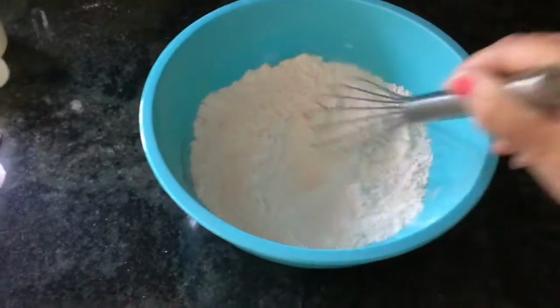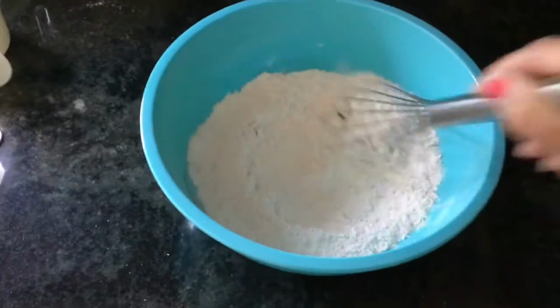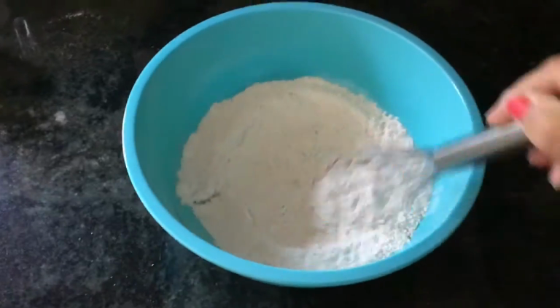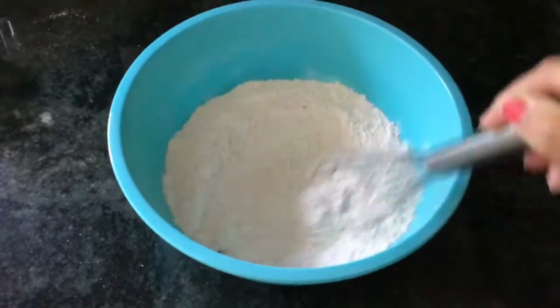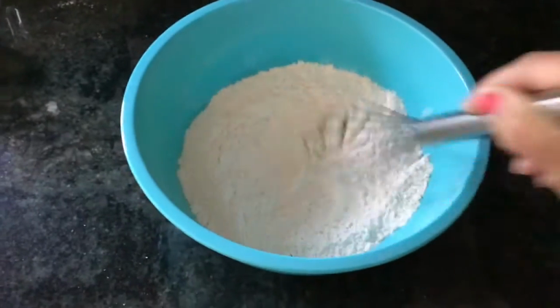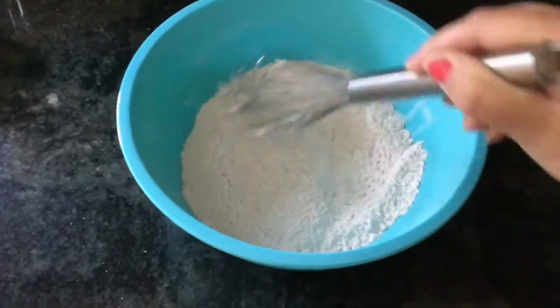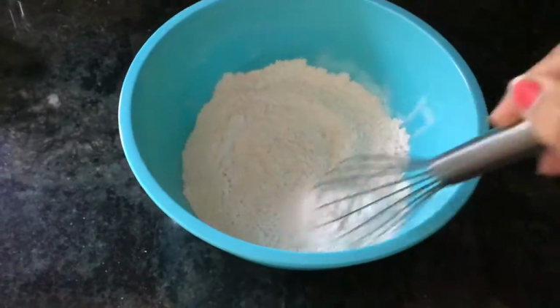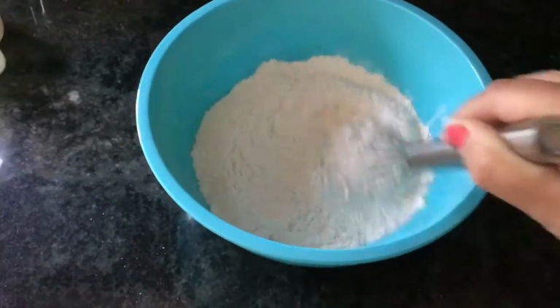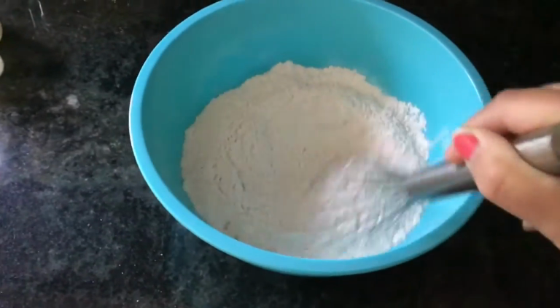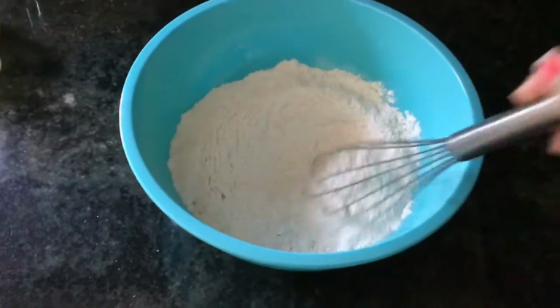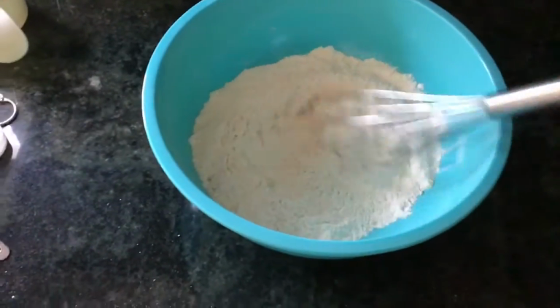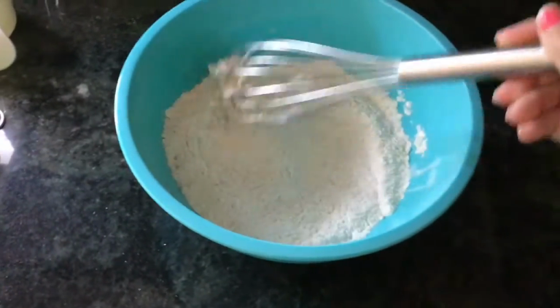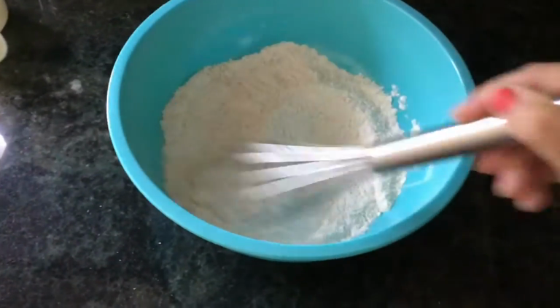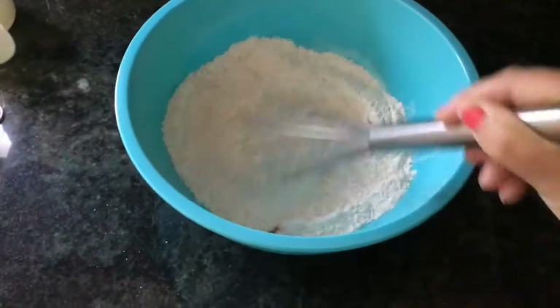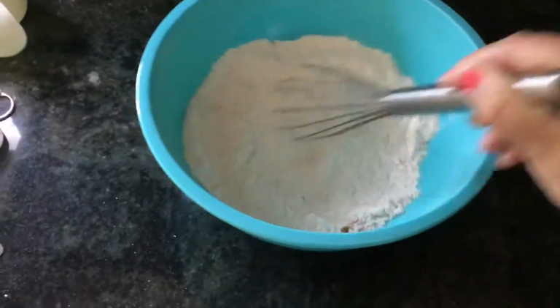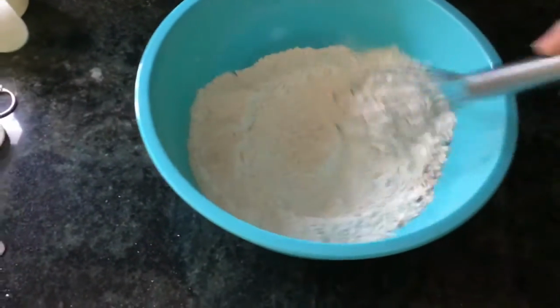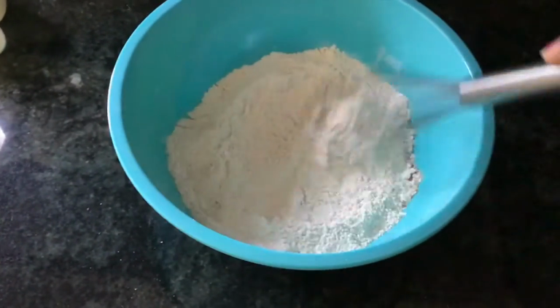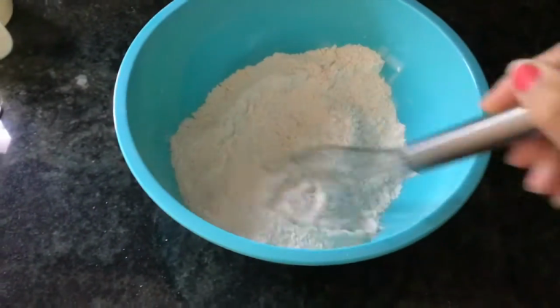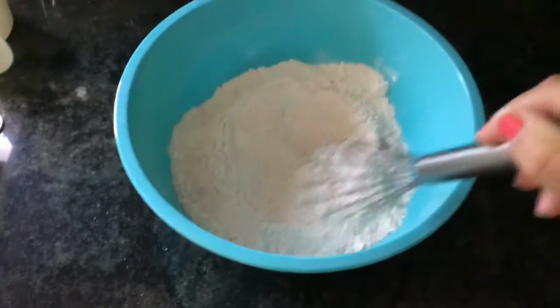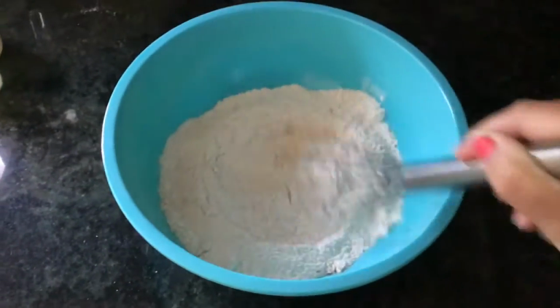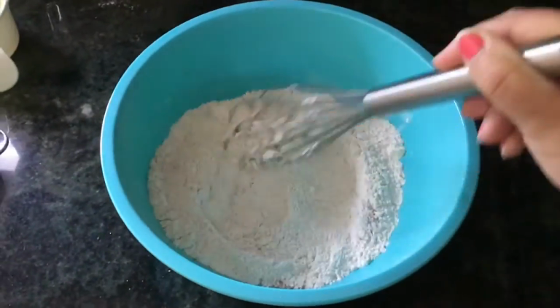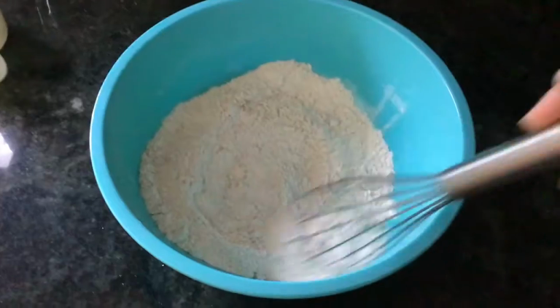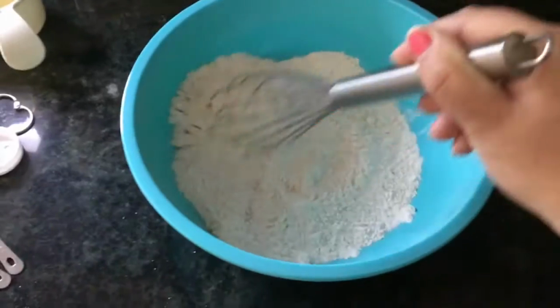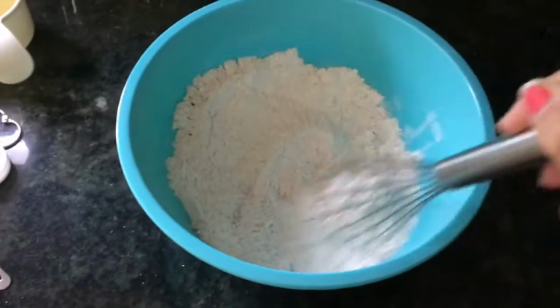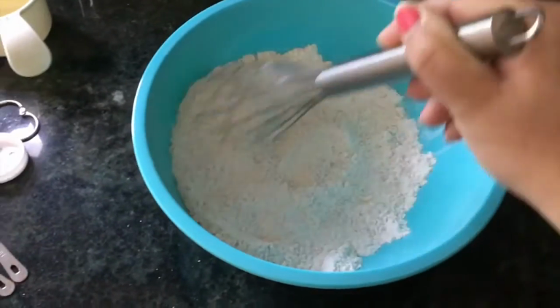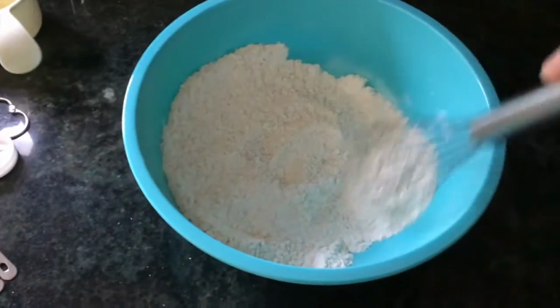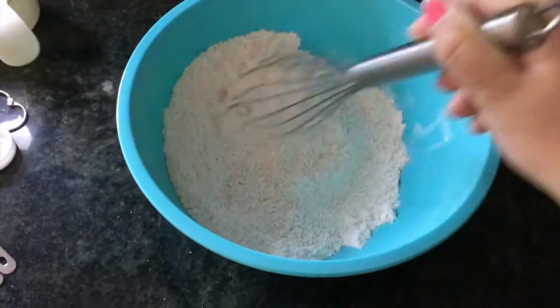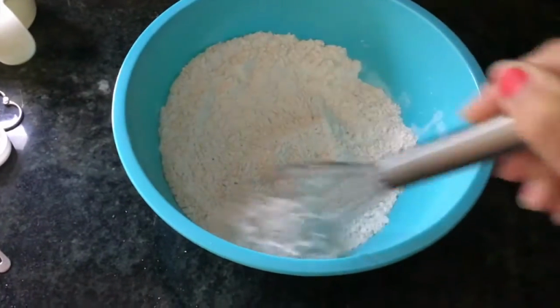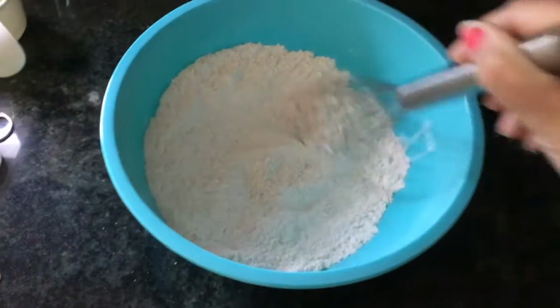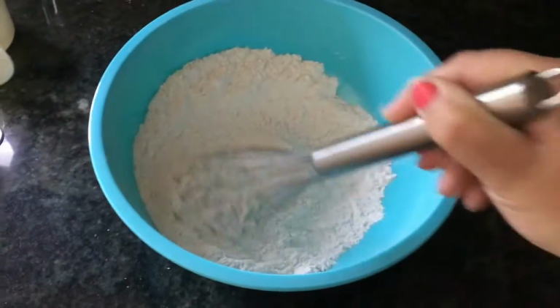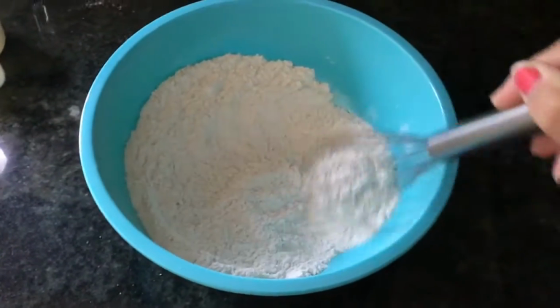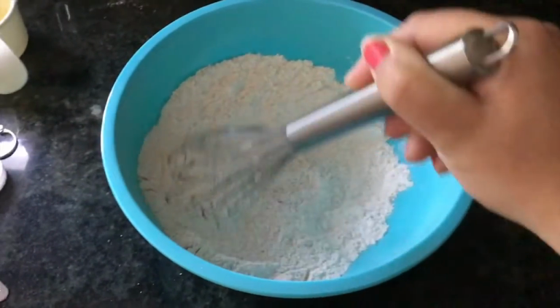This is very difficult to do with one hand, so I recommend not filming yourself while you're trying to mix because the bowl does tend to move around a little bit.